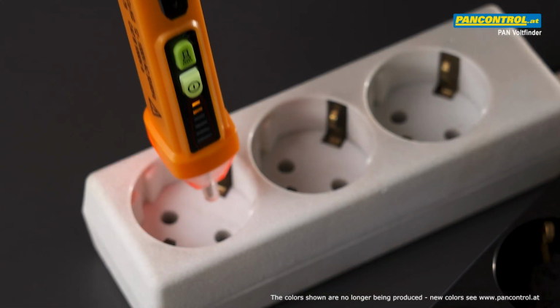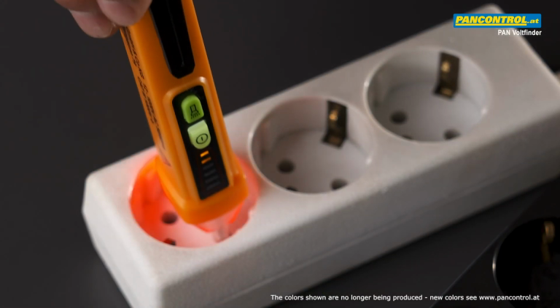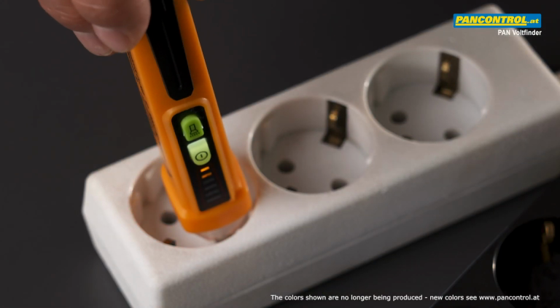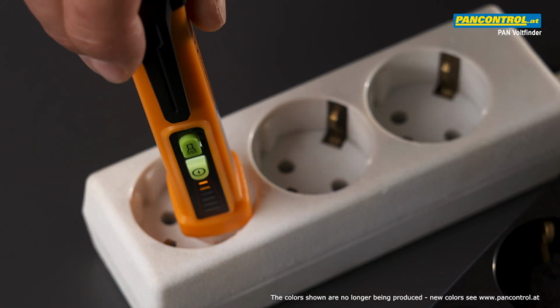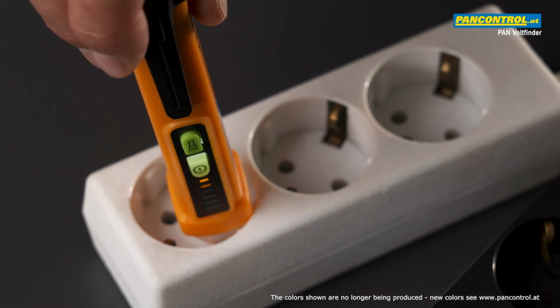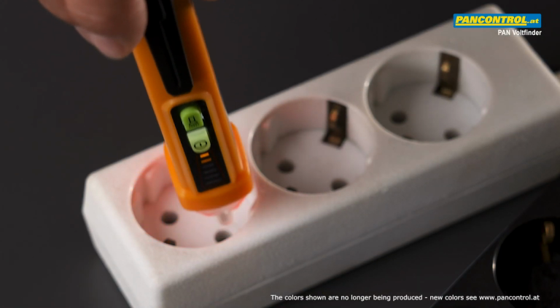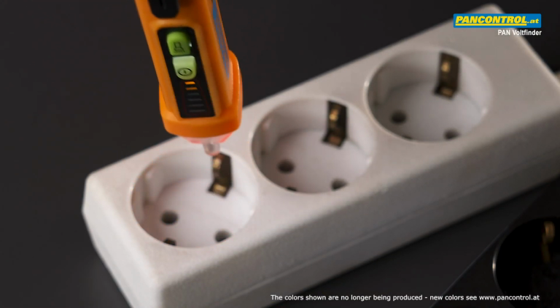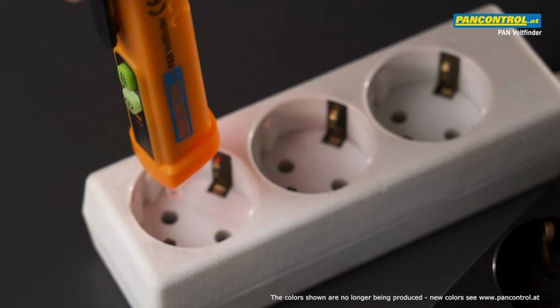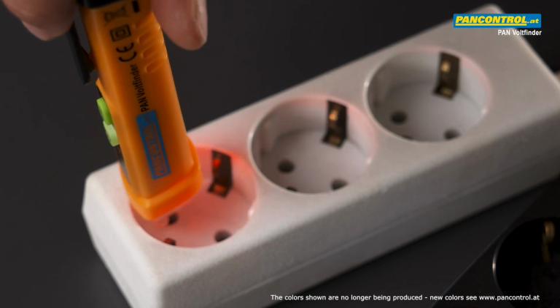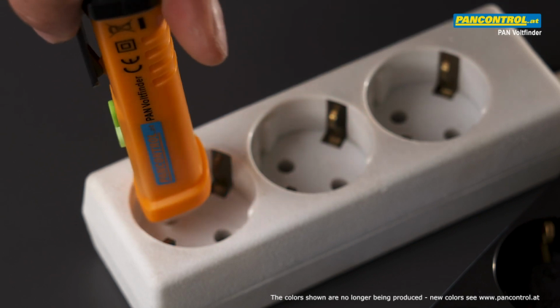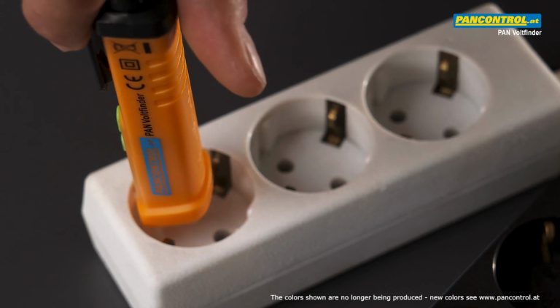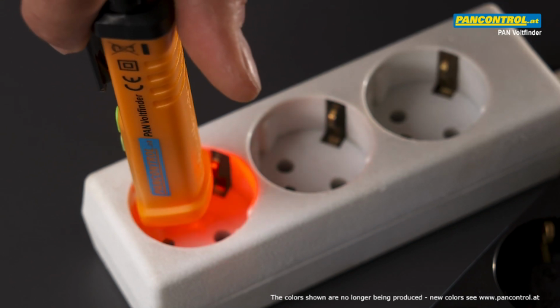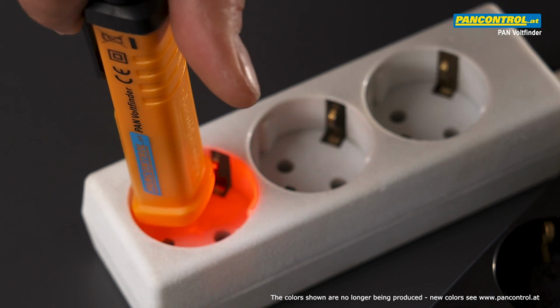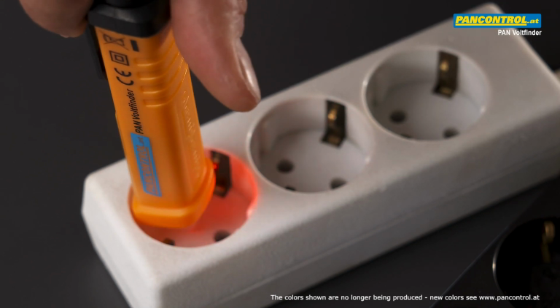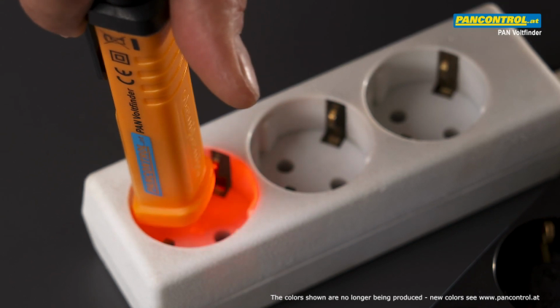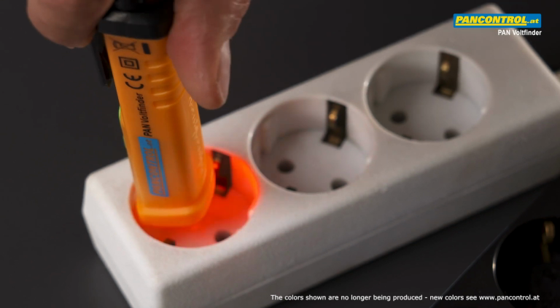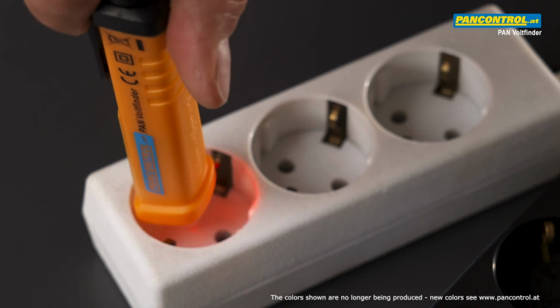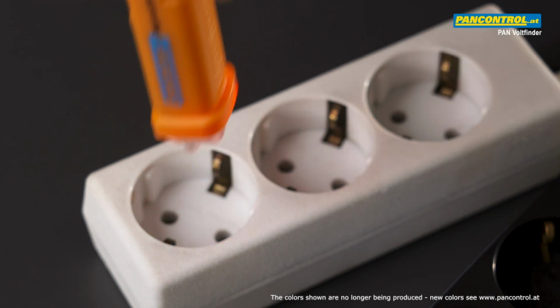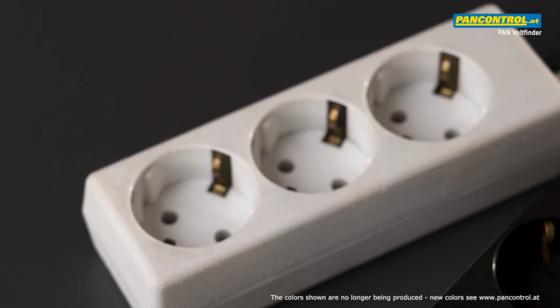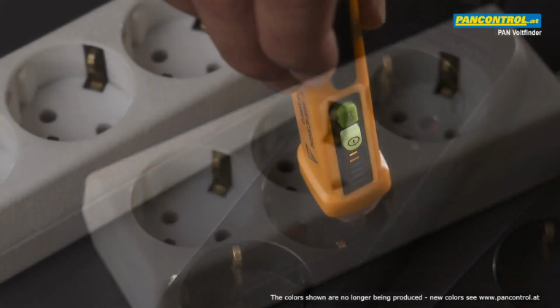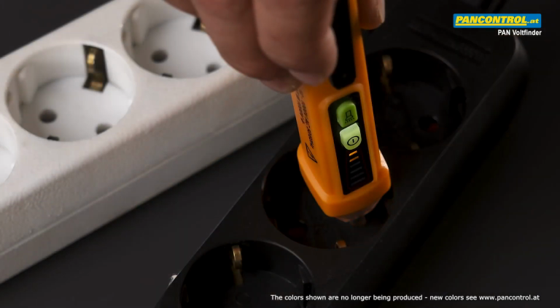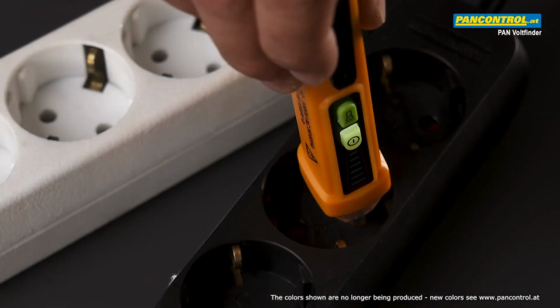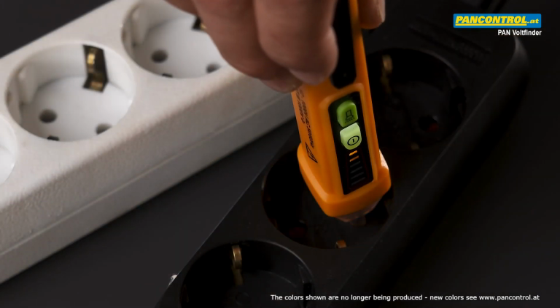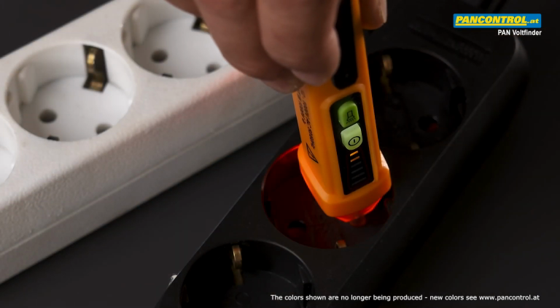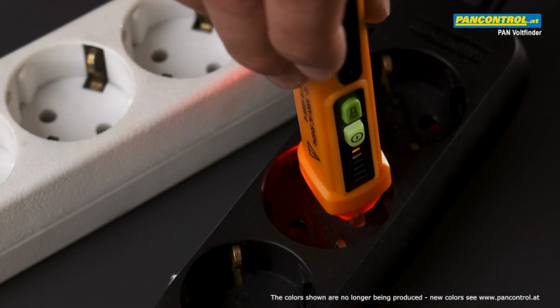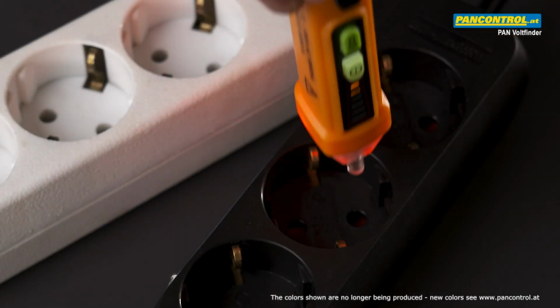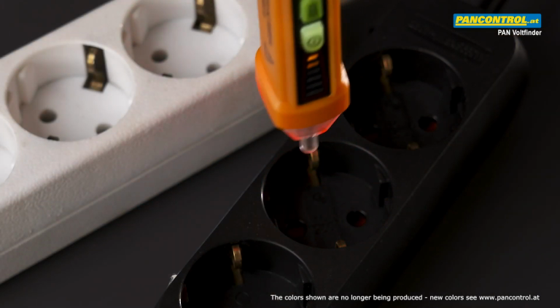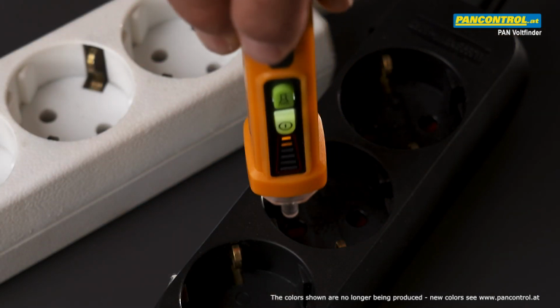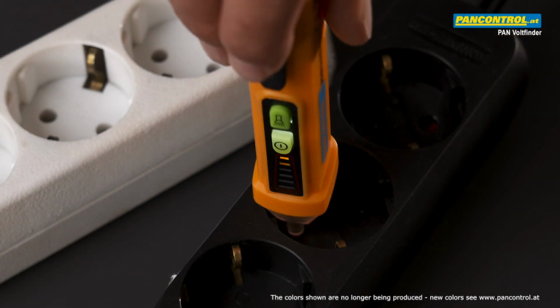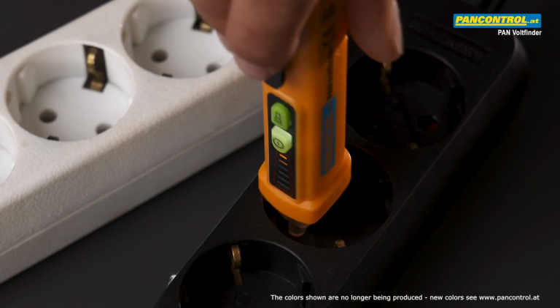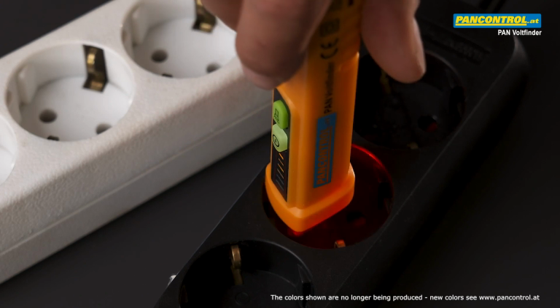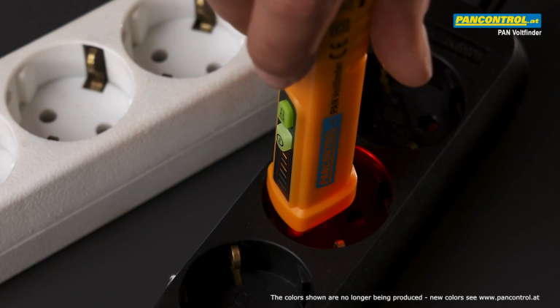The solution is bigger contacts to screw onto the thin test tips. With the bigger screw-on contact sleeves it is much easier to find good contact in an outlet.